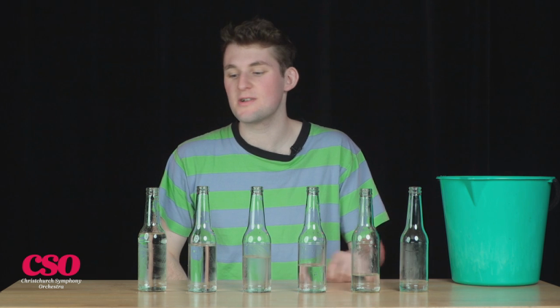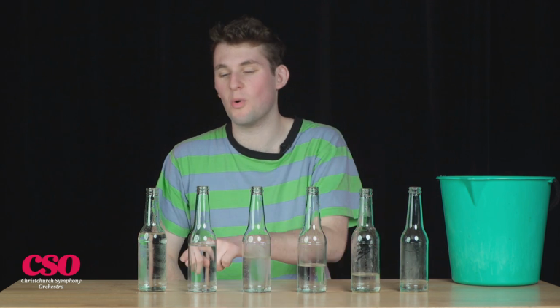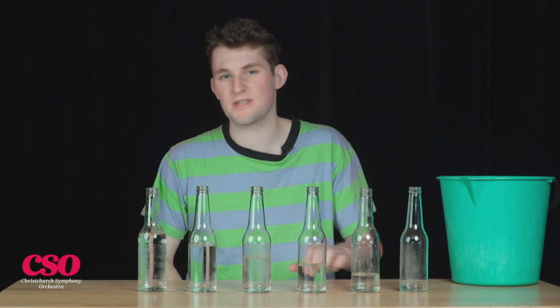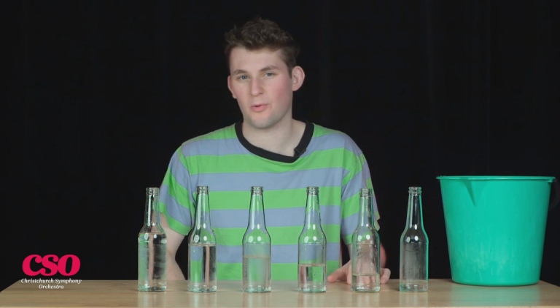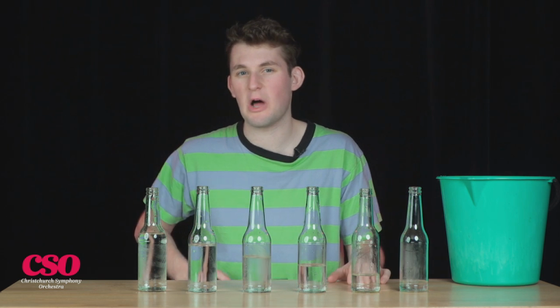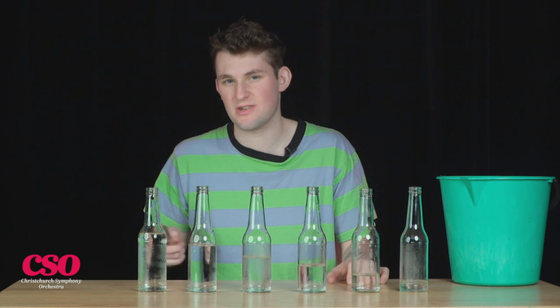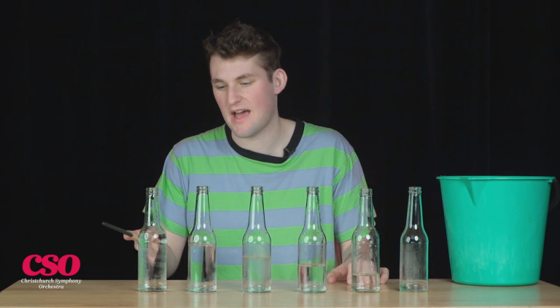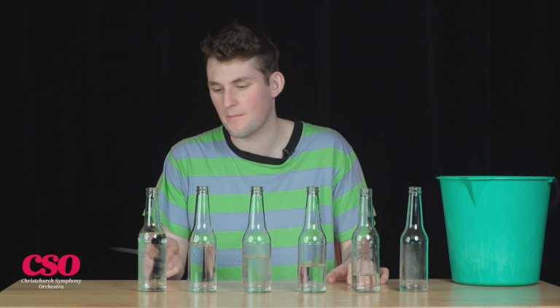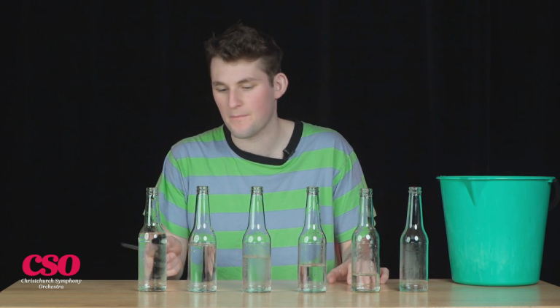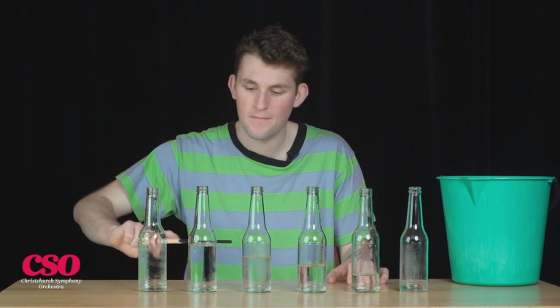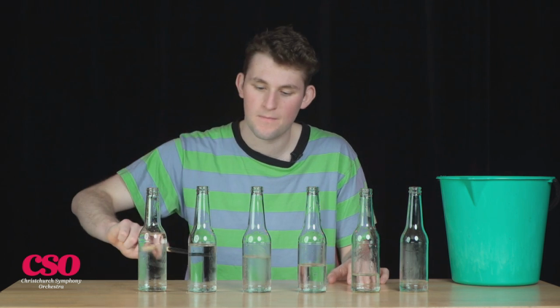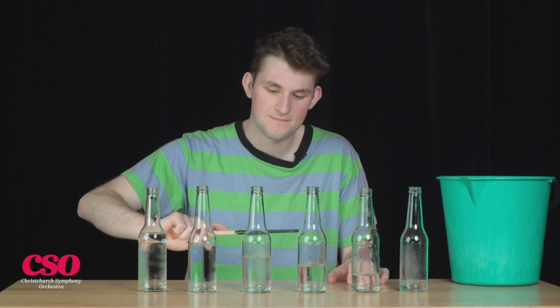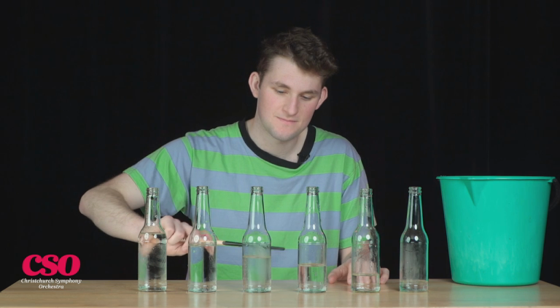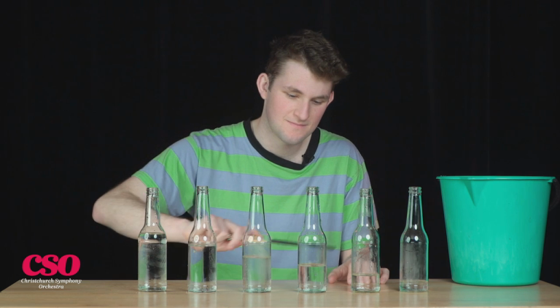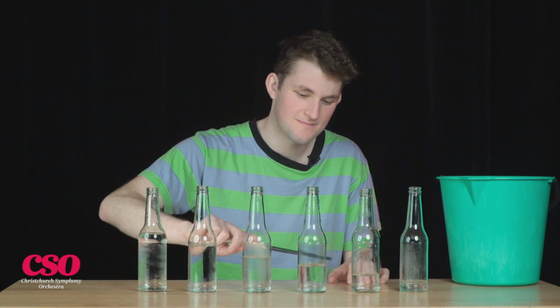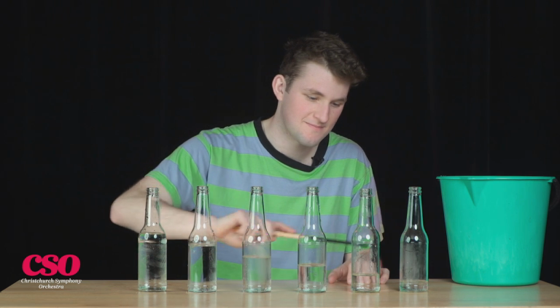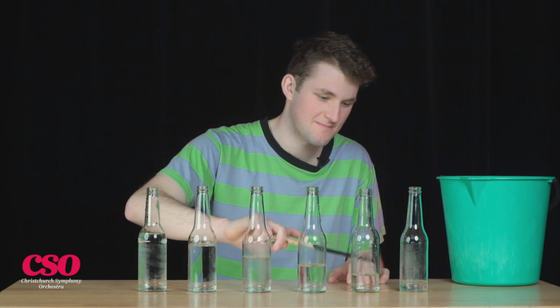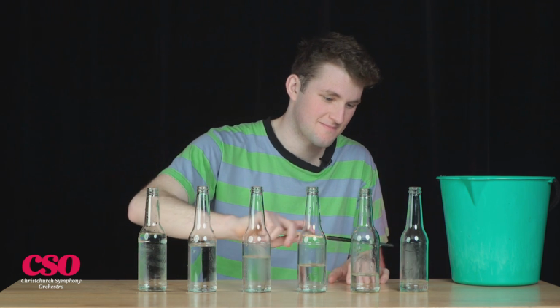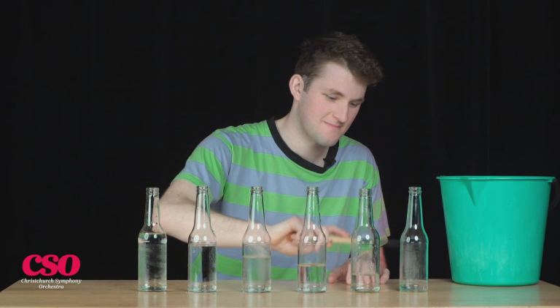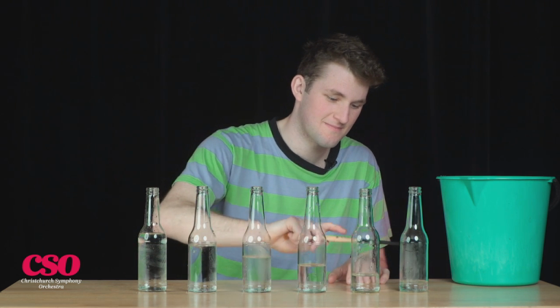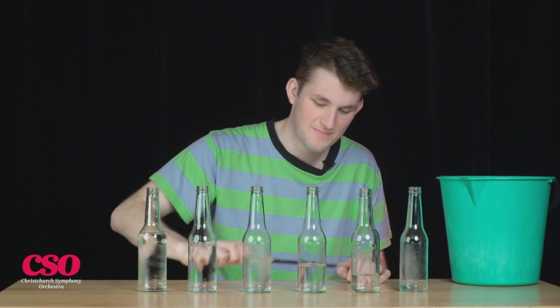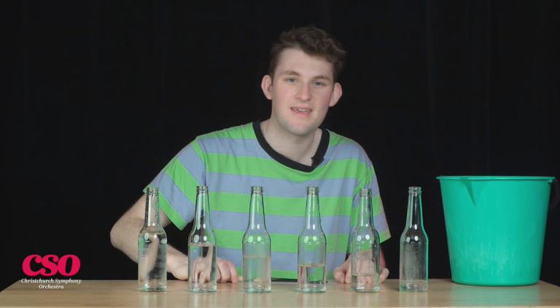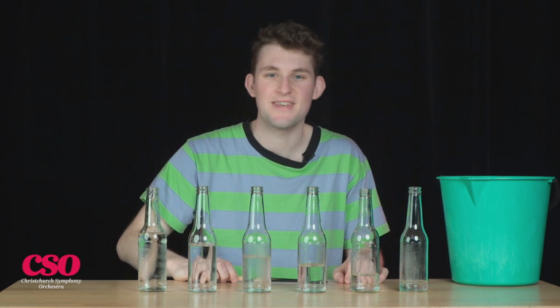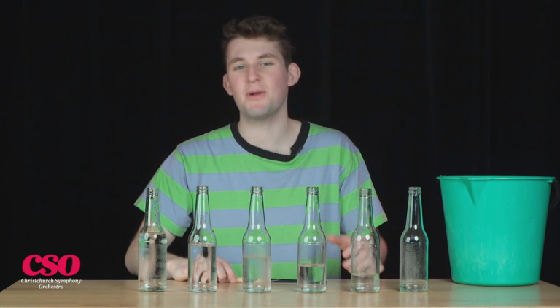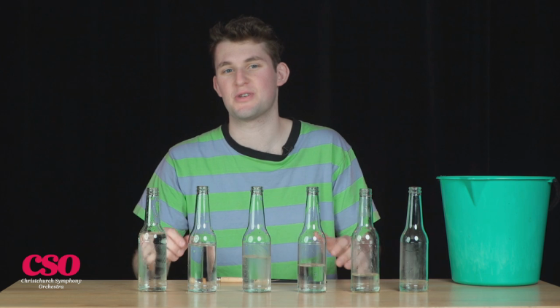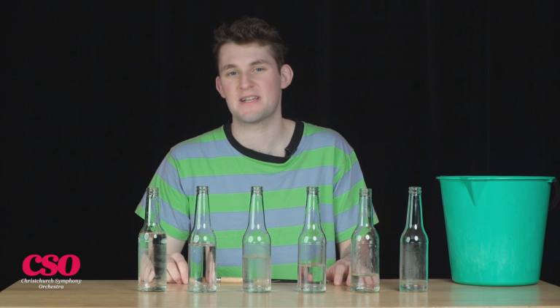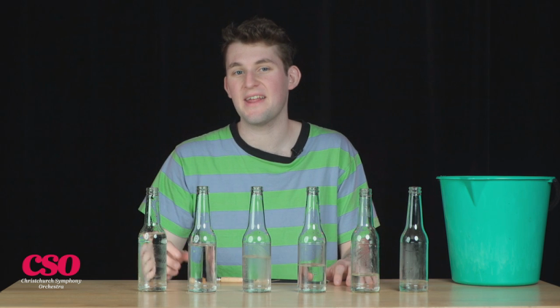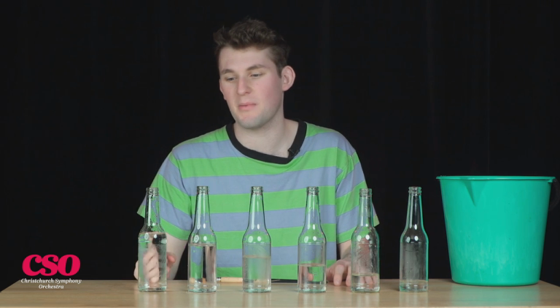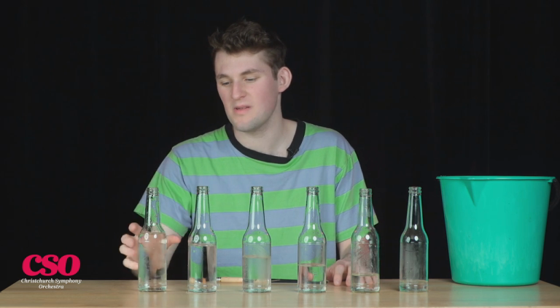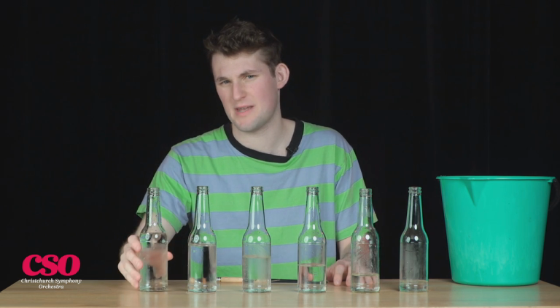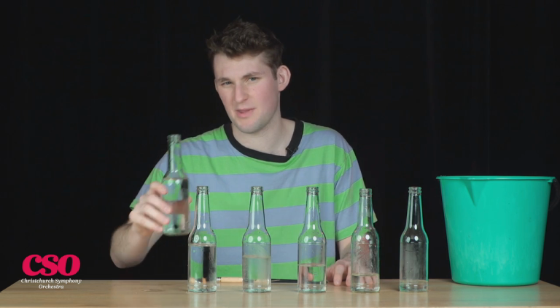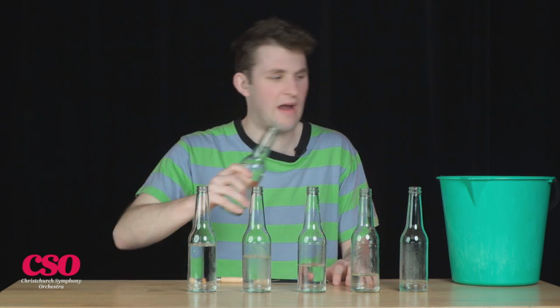You'll notice that the more water is in the bottle, the lower pitched it'll sound. You can experiment with your tunings by adding a little bit more, or tipping some of the water out.